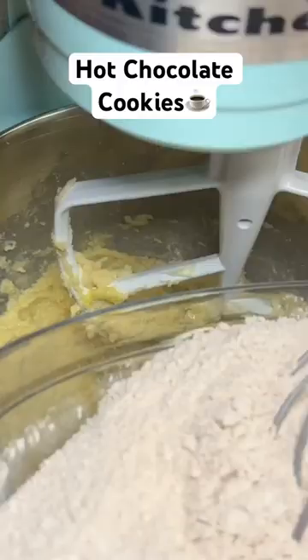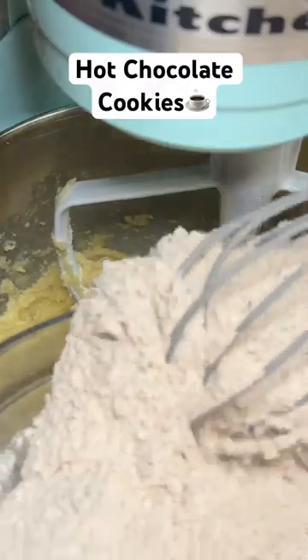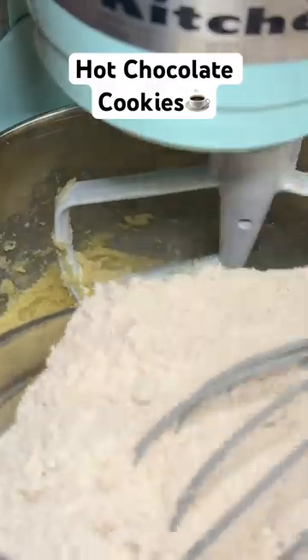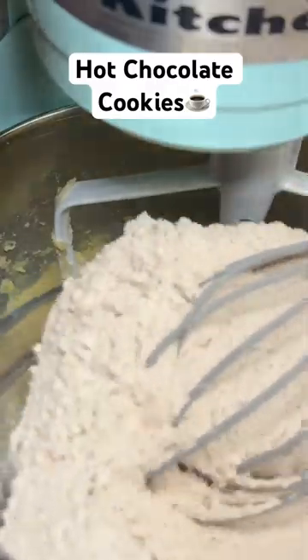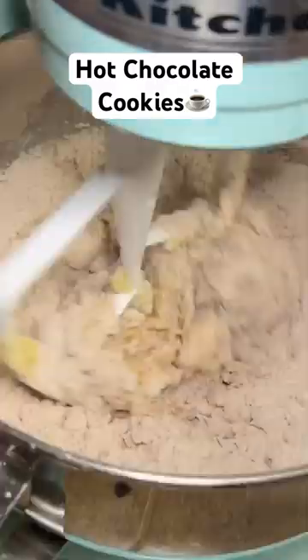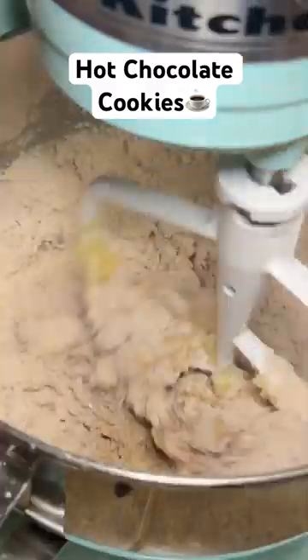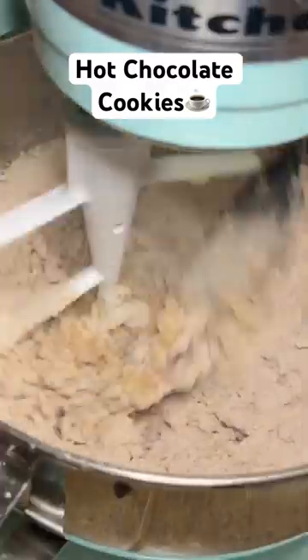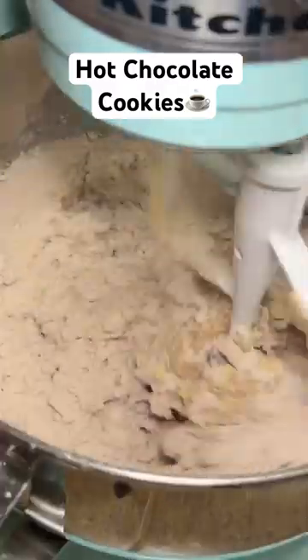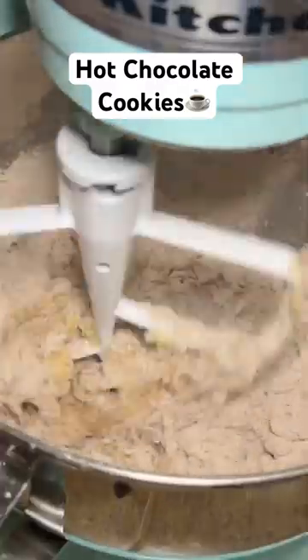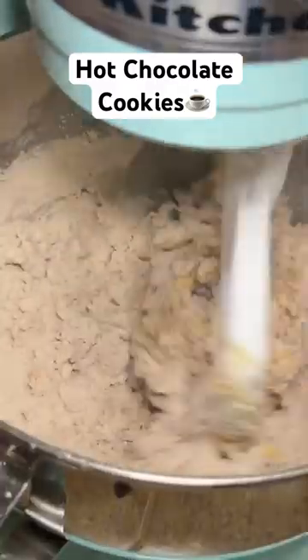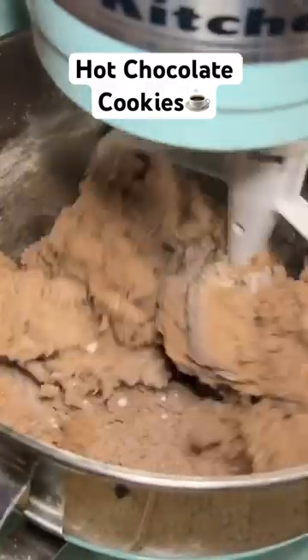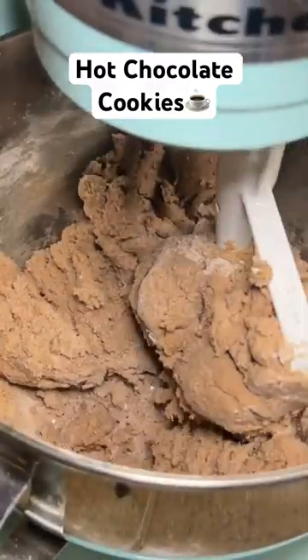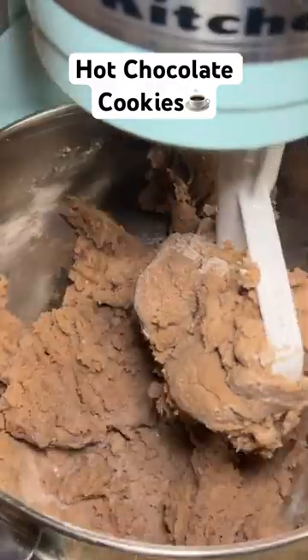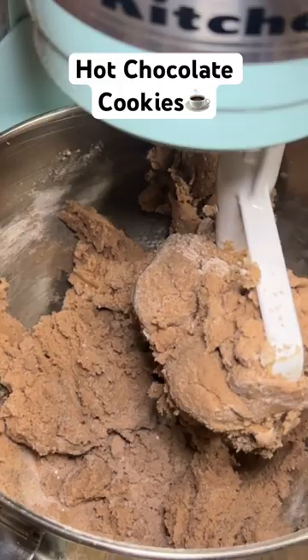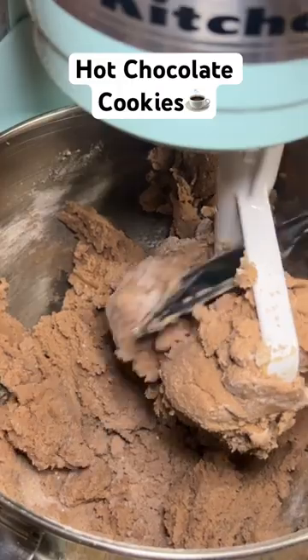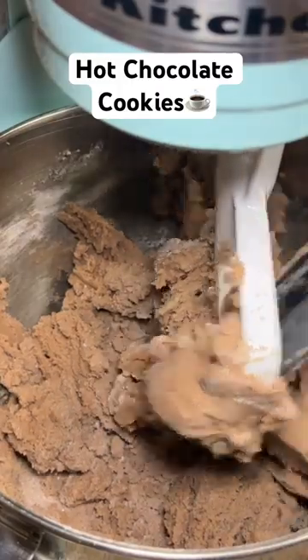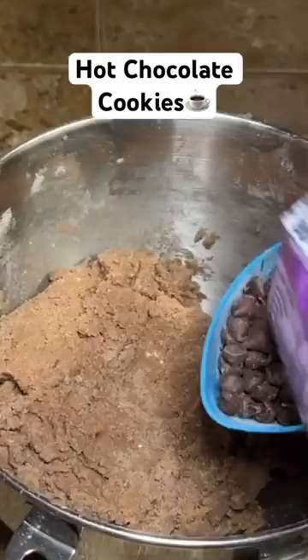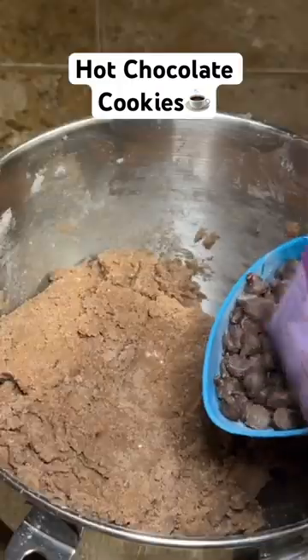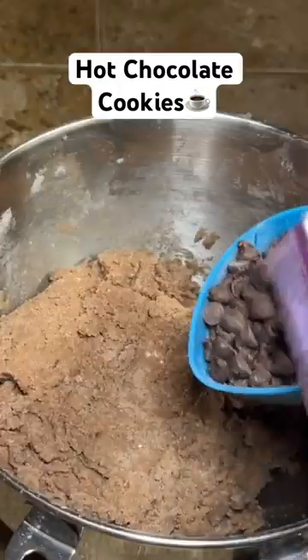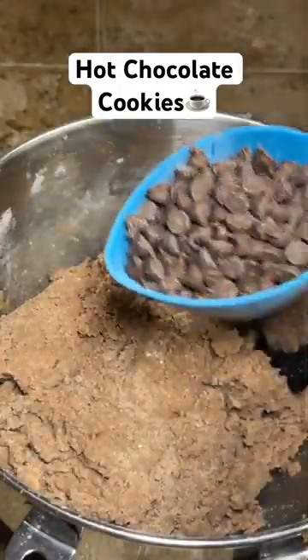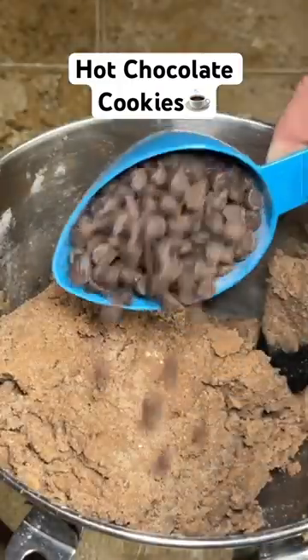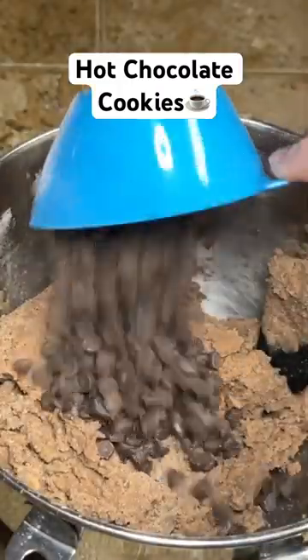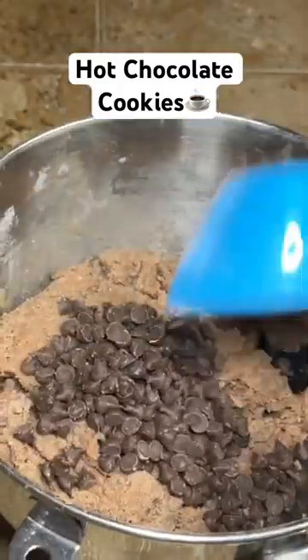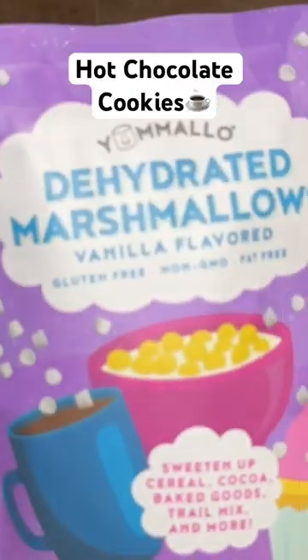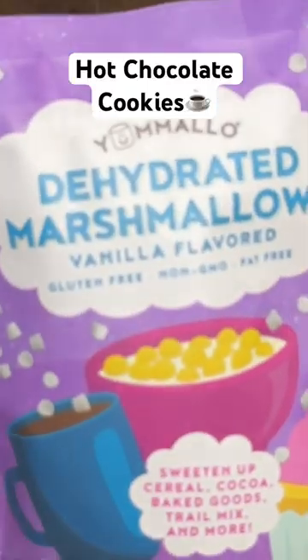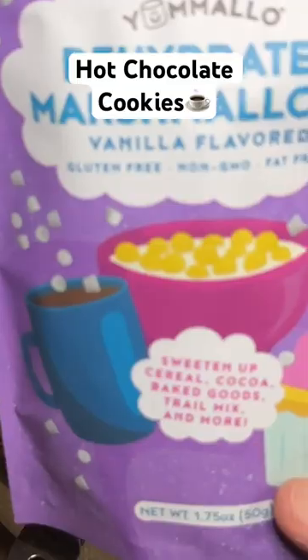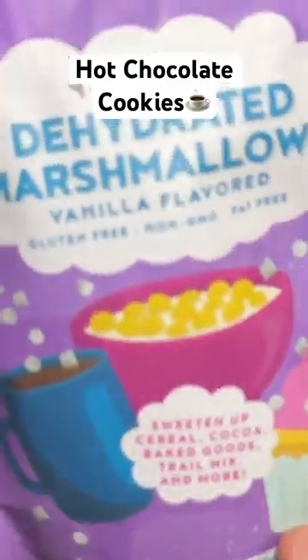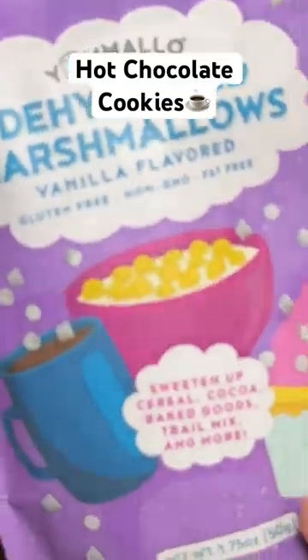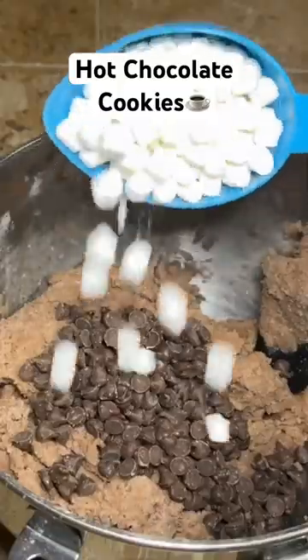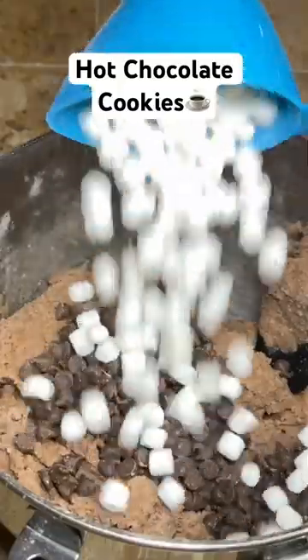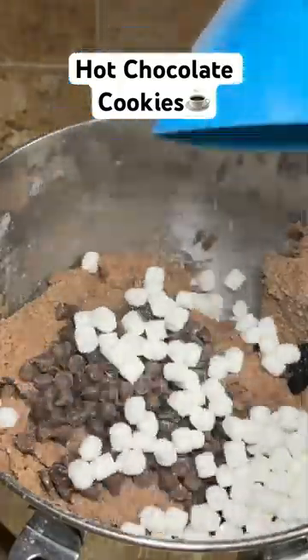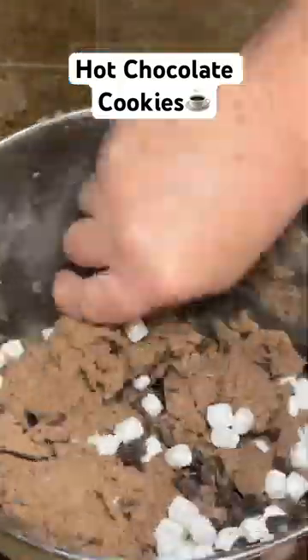Mix it well and then slowly add in your dry ingredients. This dough is going to be sort of dry, but don't let that scare you. Once your dough is made, add in 1 cup of chocolate chips and 1 cup of dehydrated mini marshmallows.